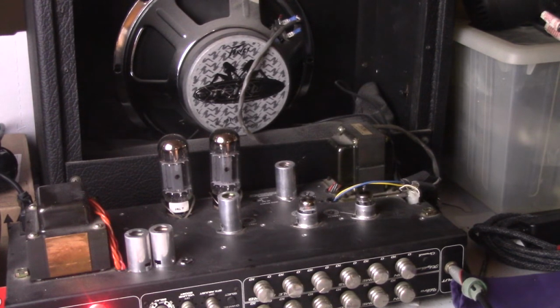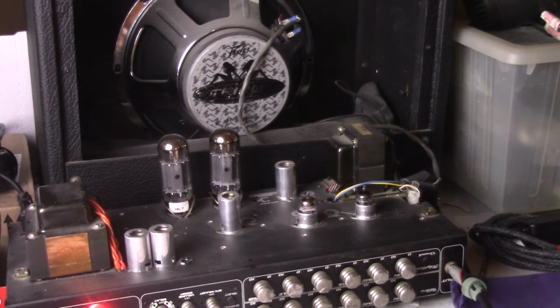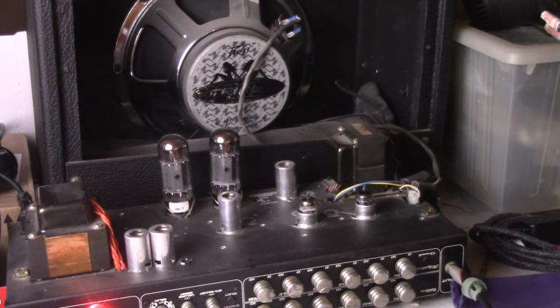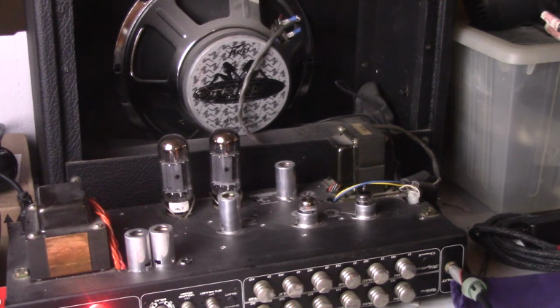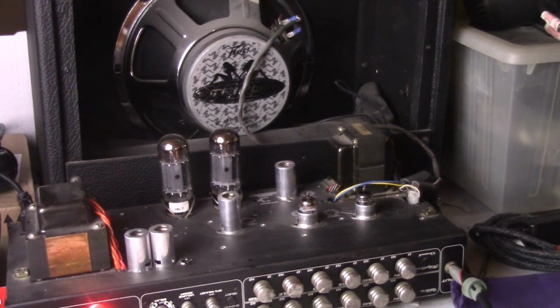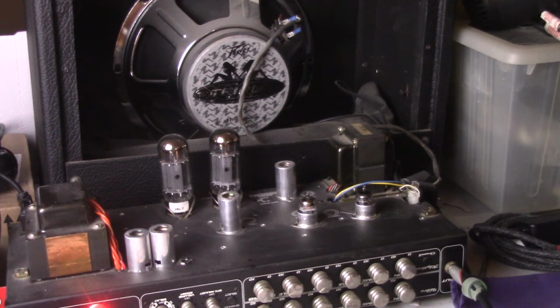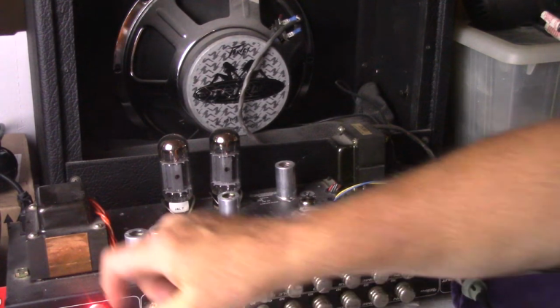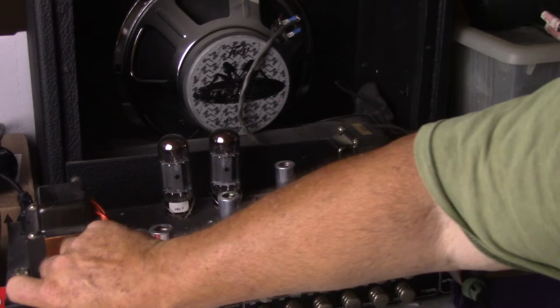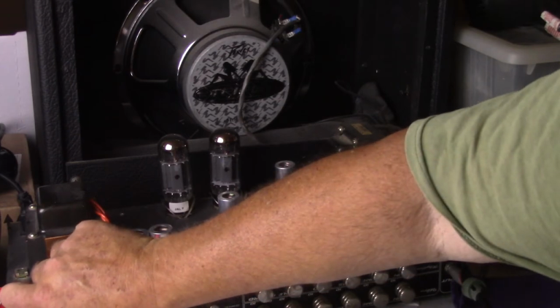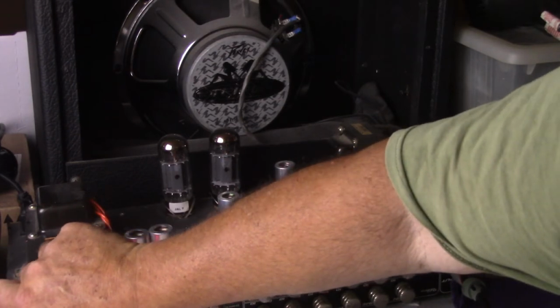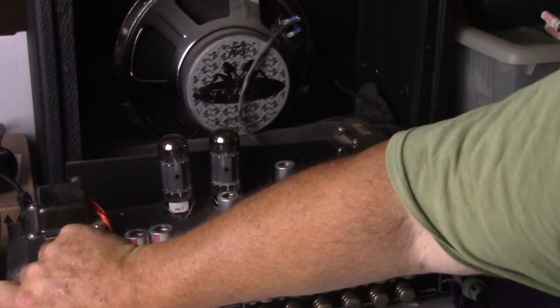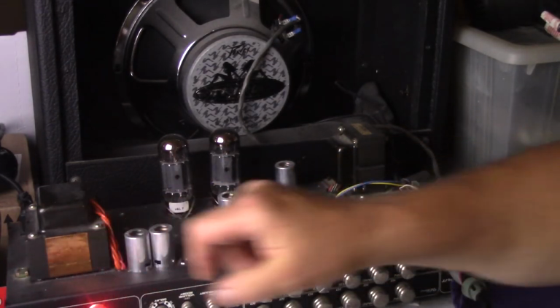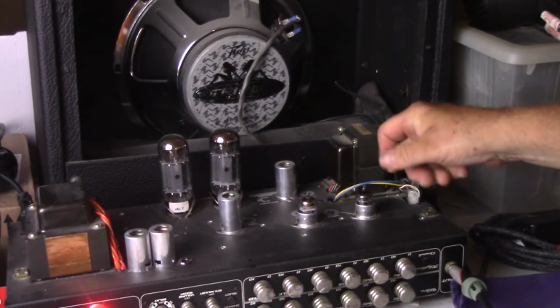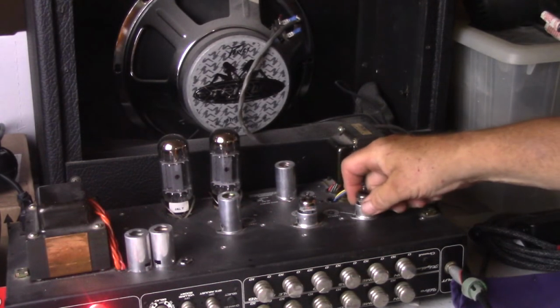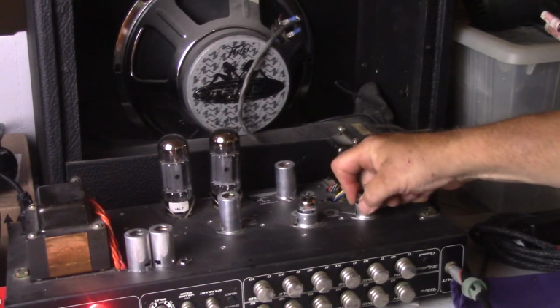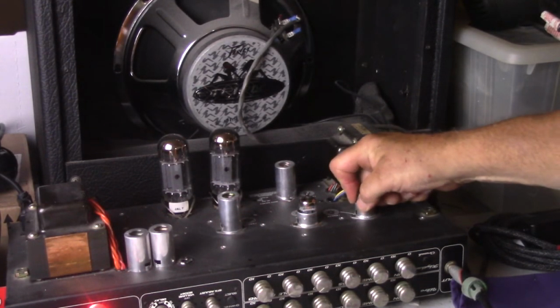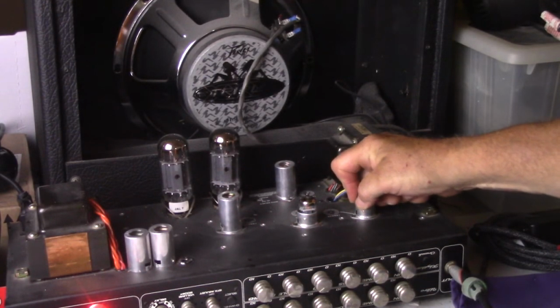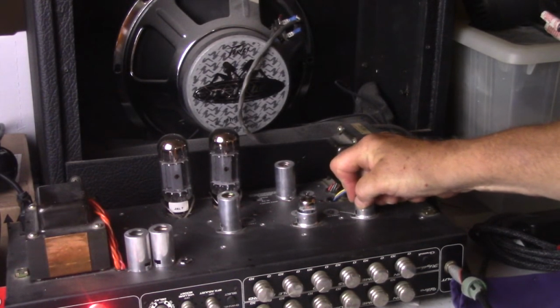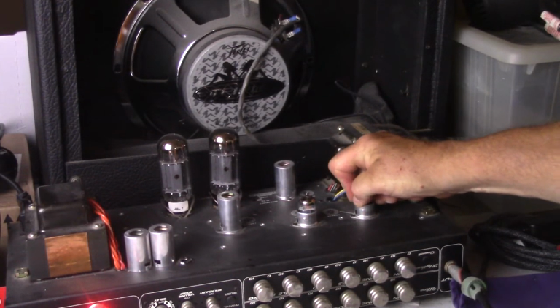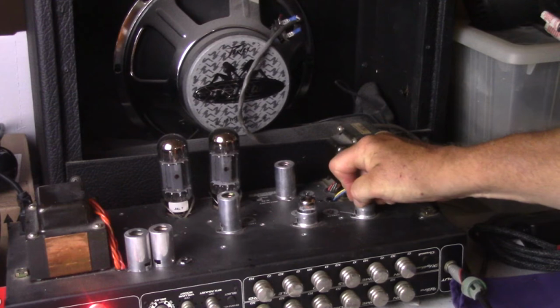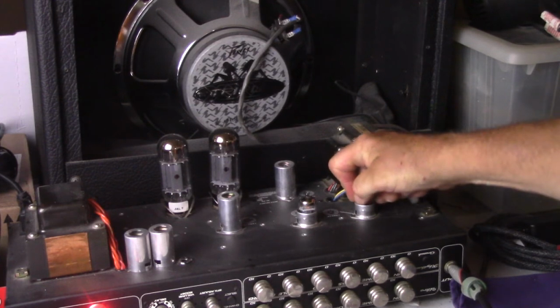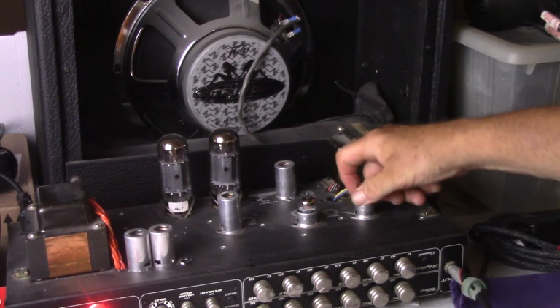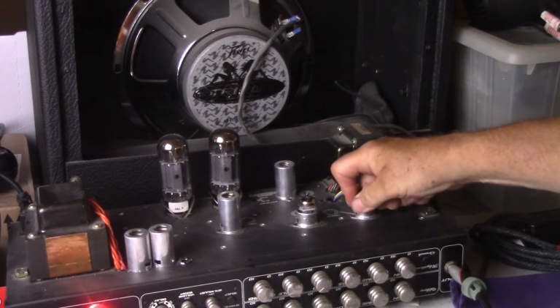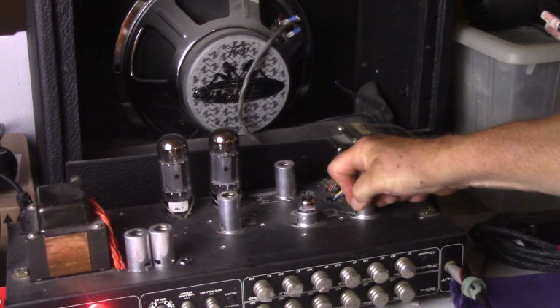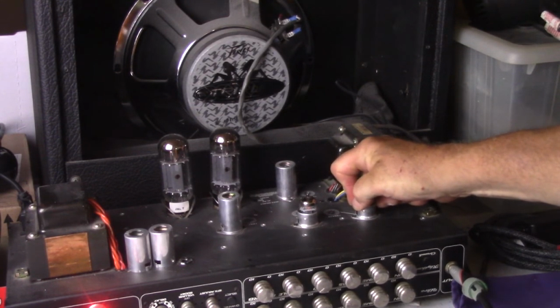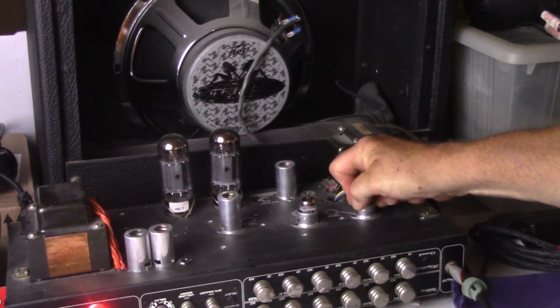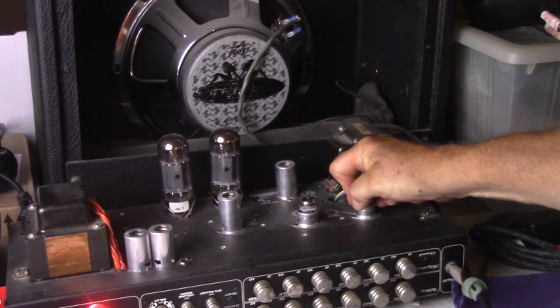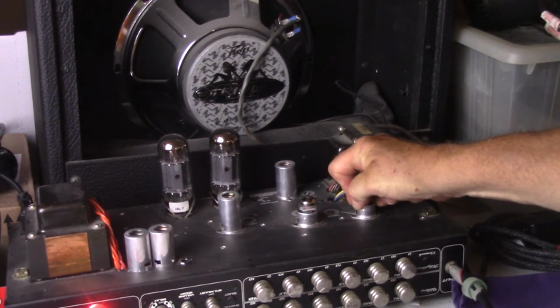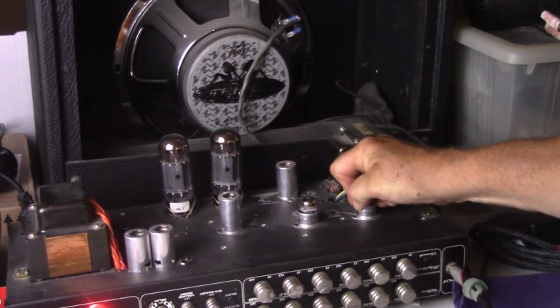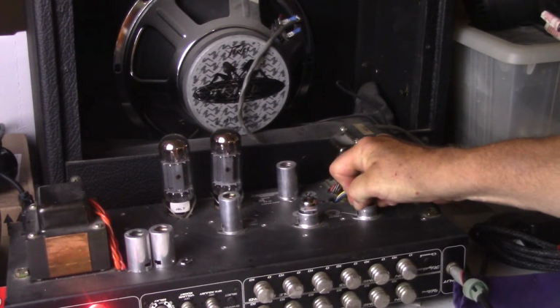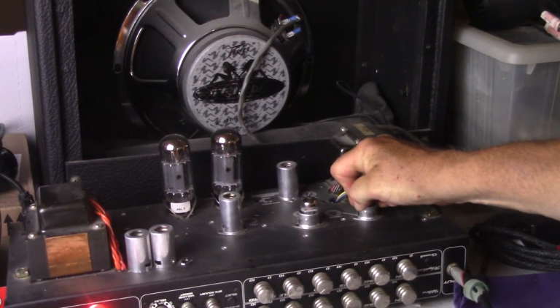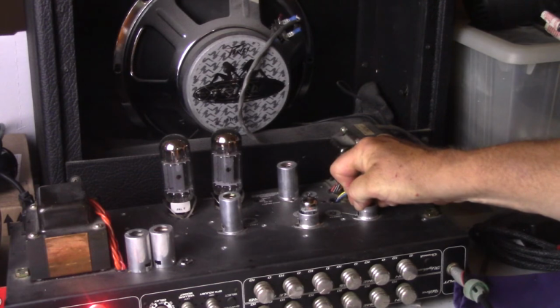Alright, there you have it. That was the GE tube — 12AX7A tall plate, made in the 70s, down the road from me in Owensboro, Kentucky.